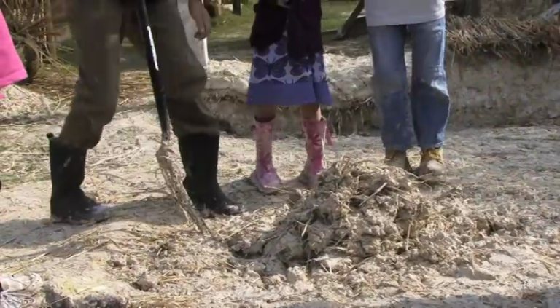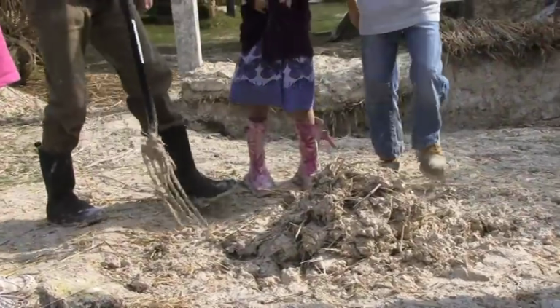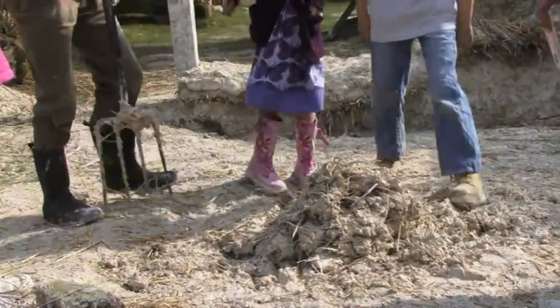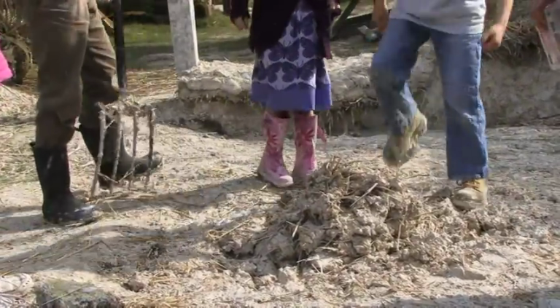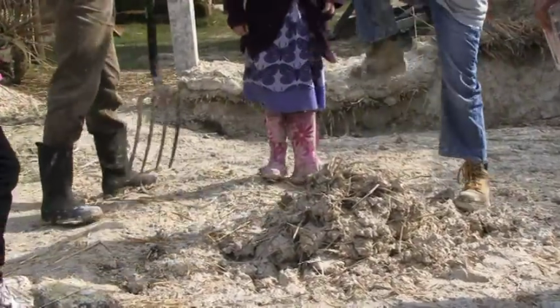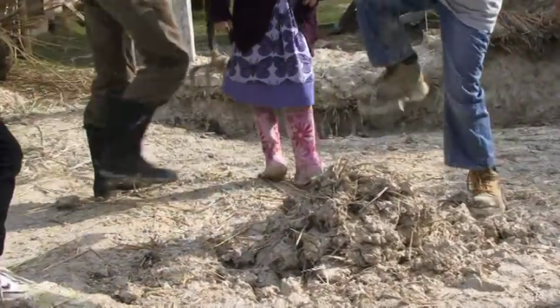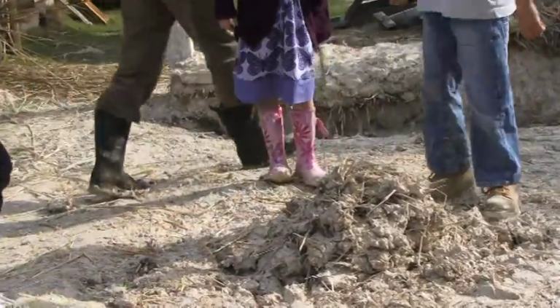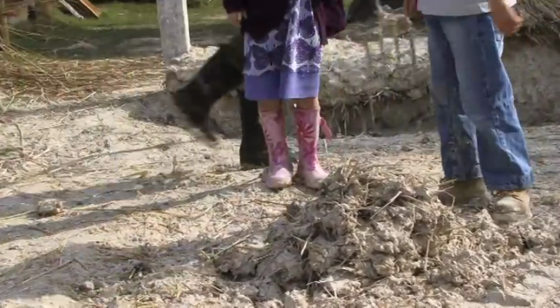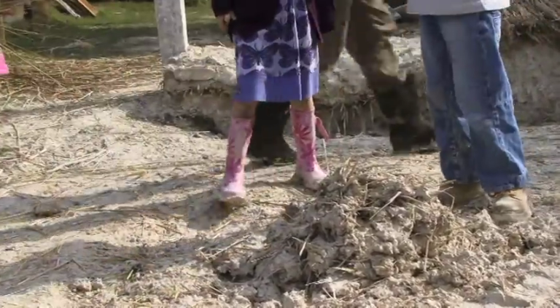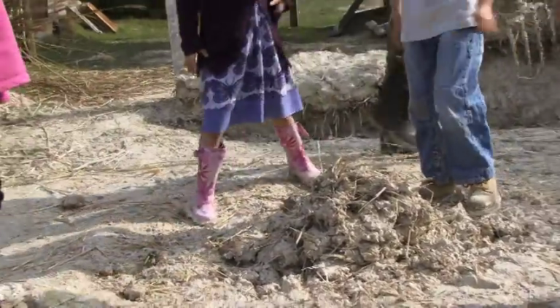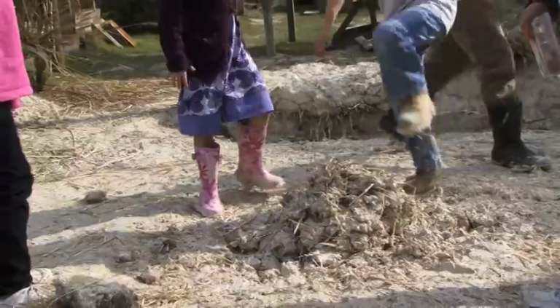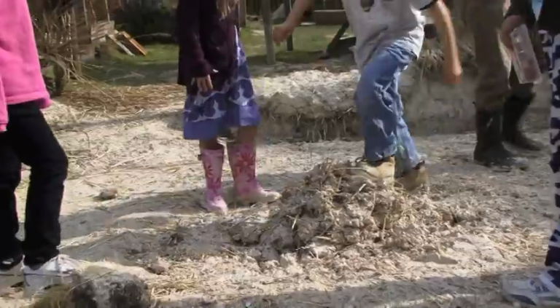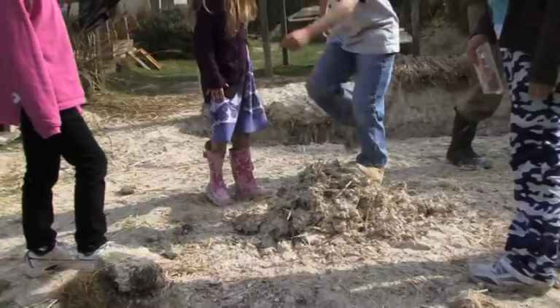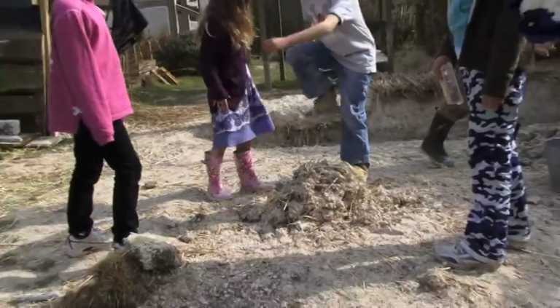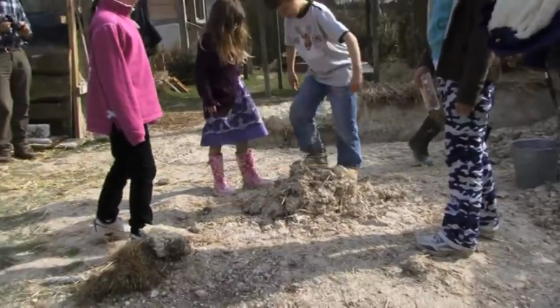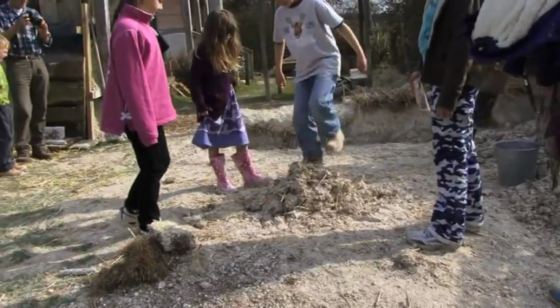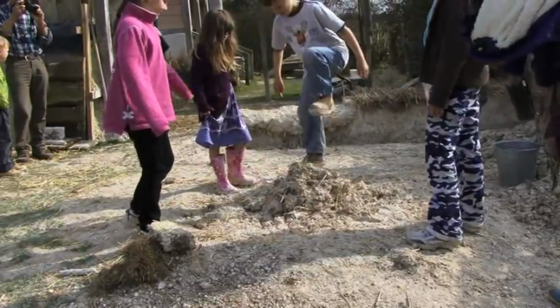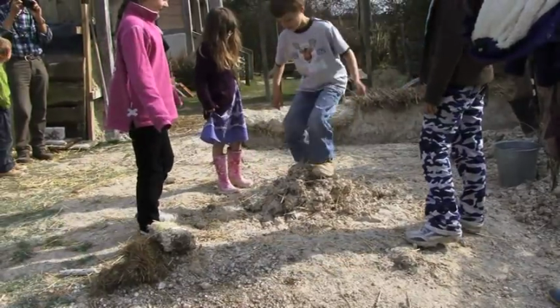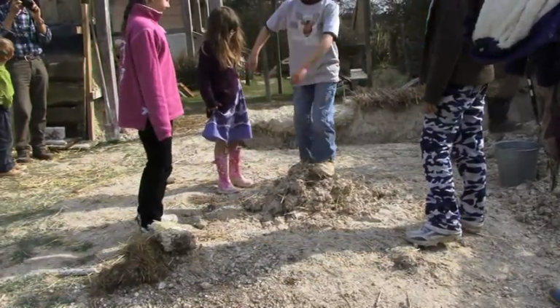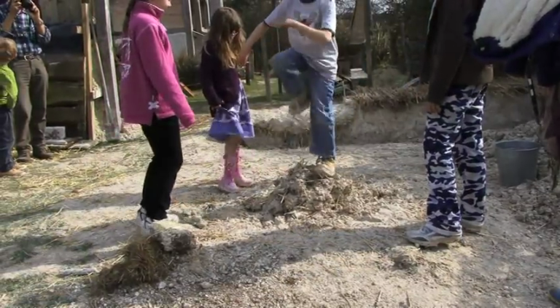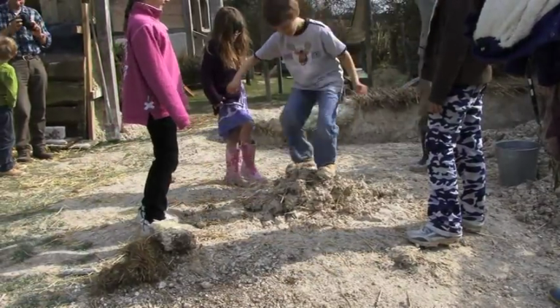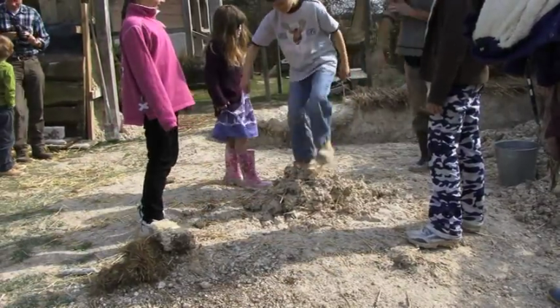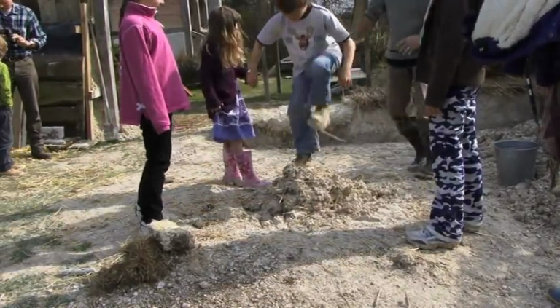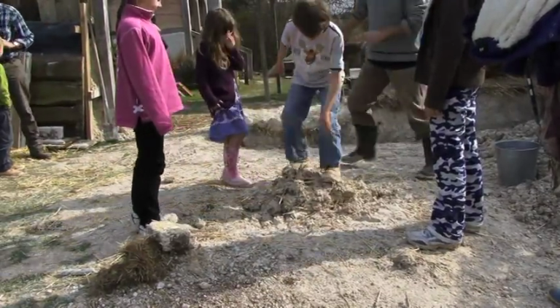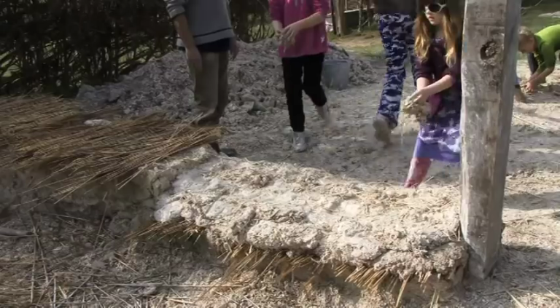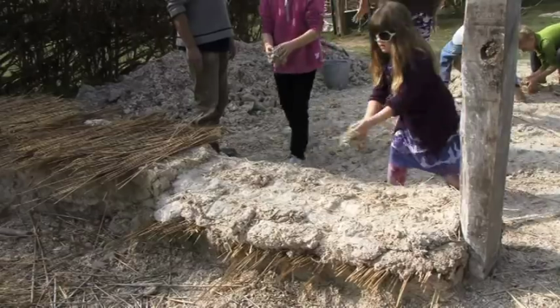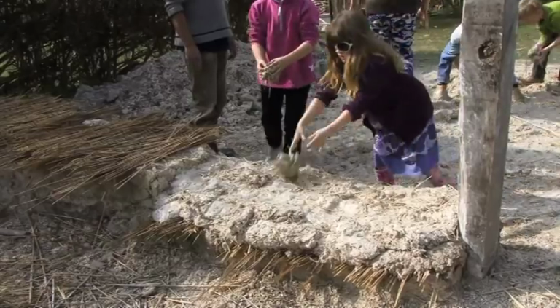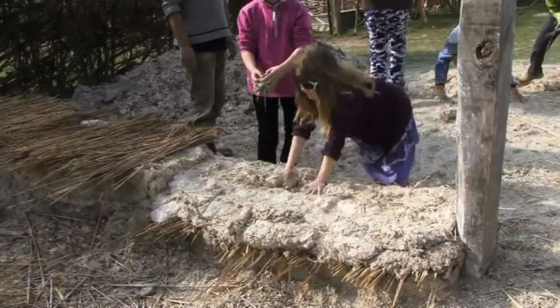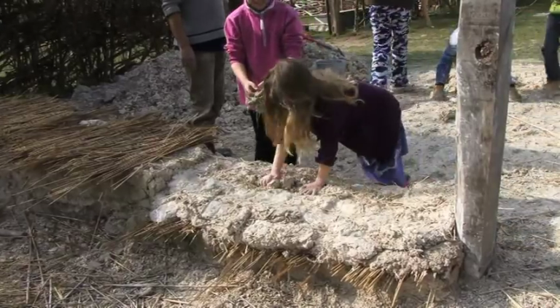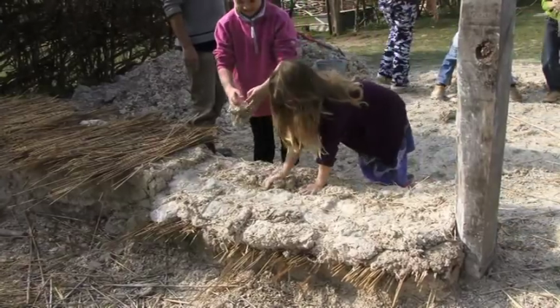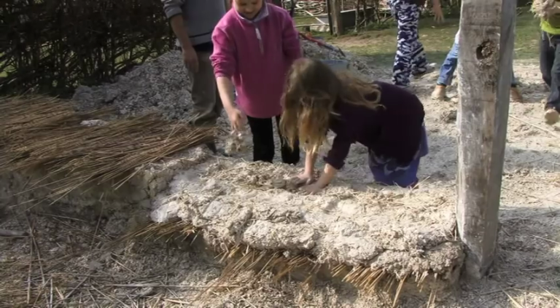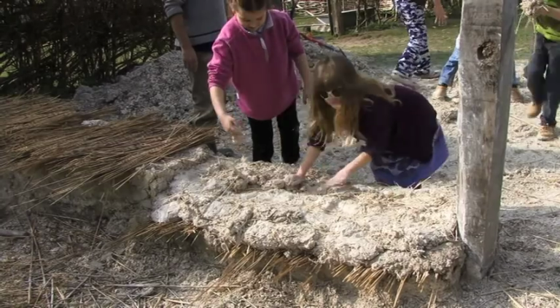One of the most popular and somewhat dirty activities is helping build a typical cob wall, using chalk, straw, and other traditional ingredients.